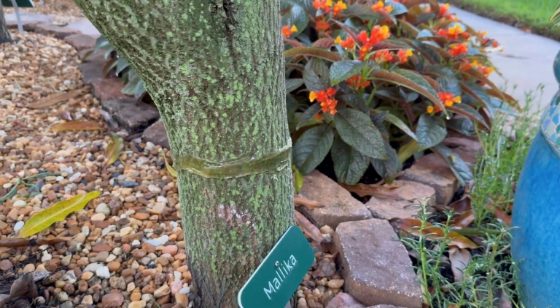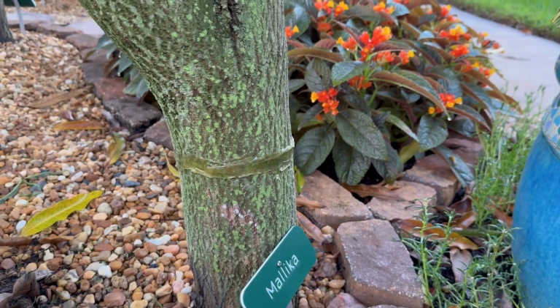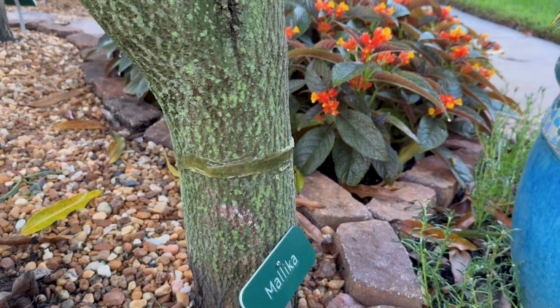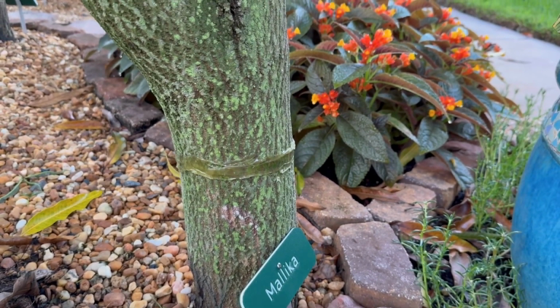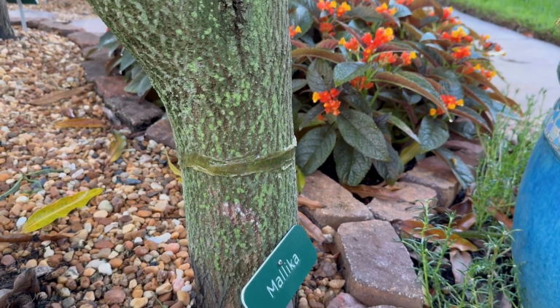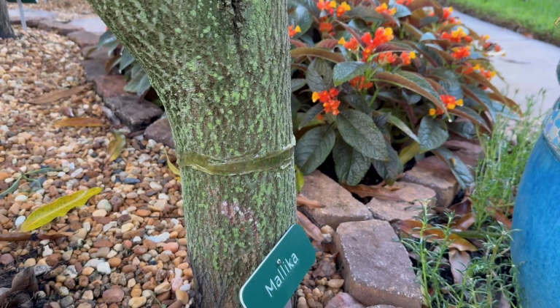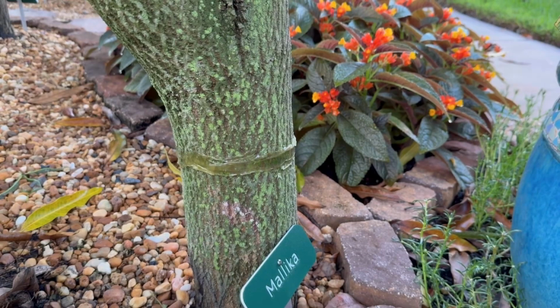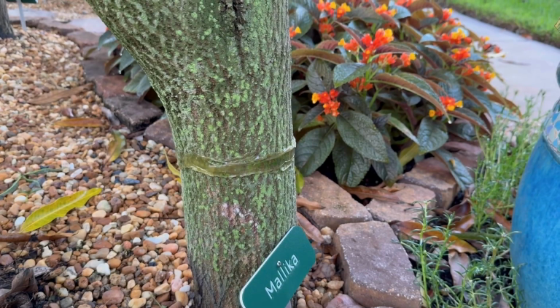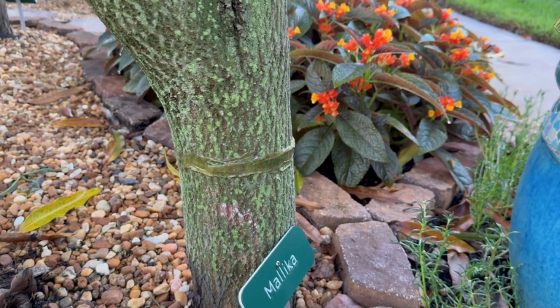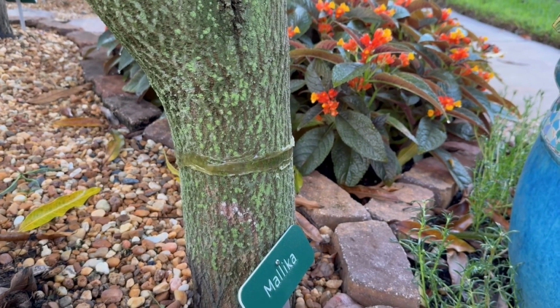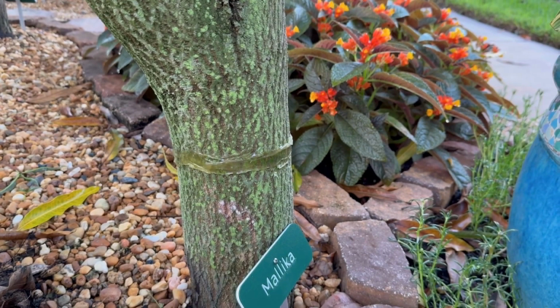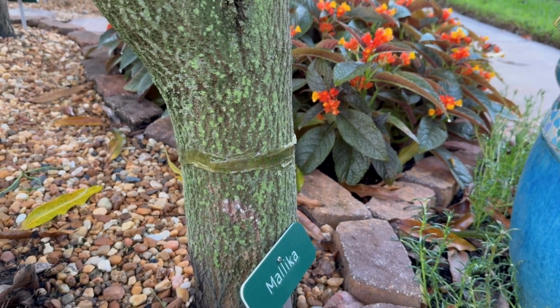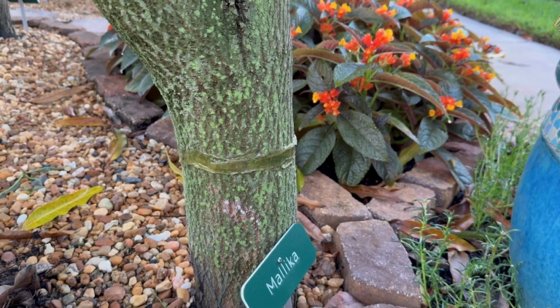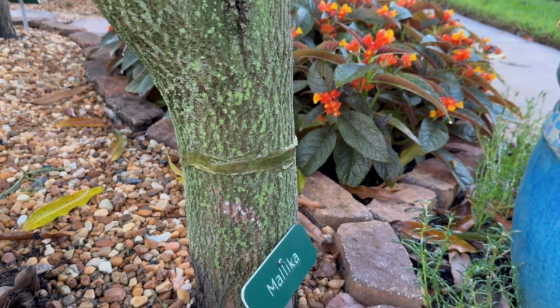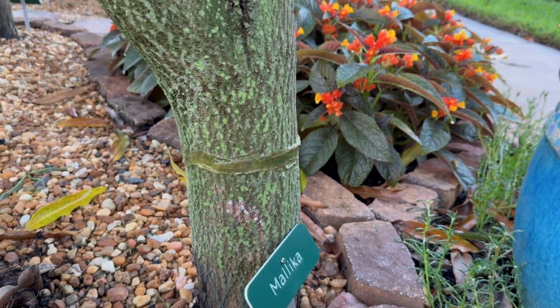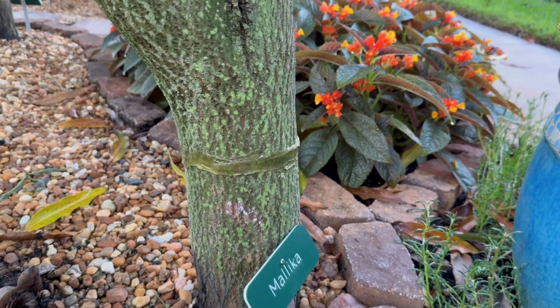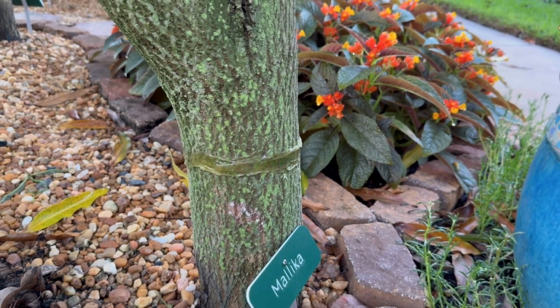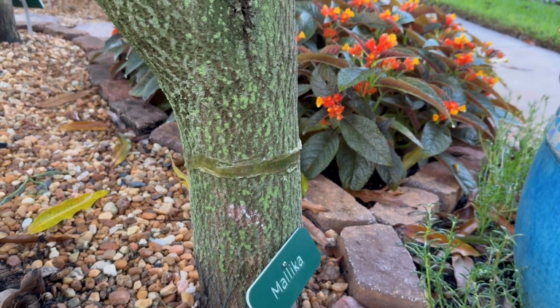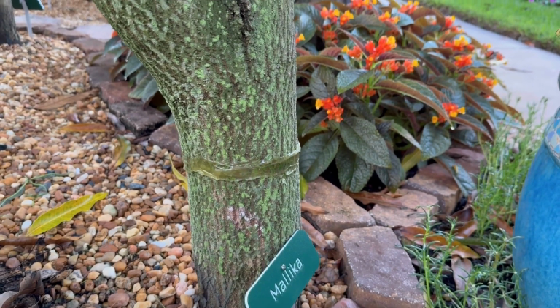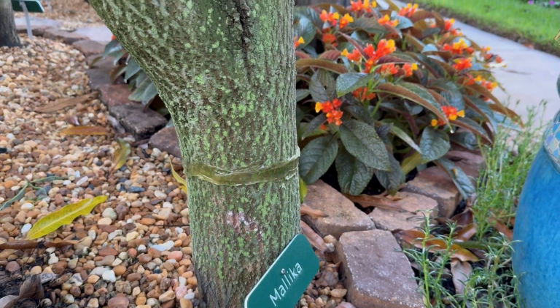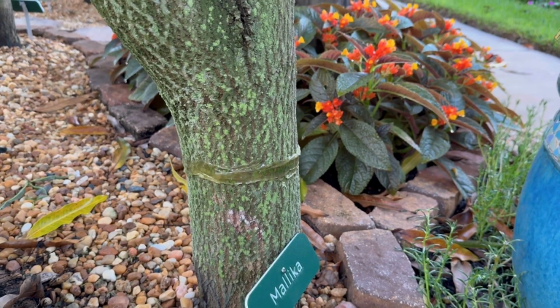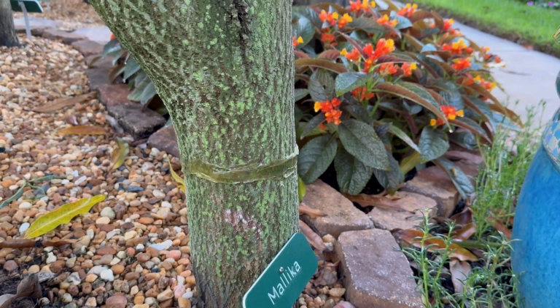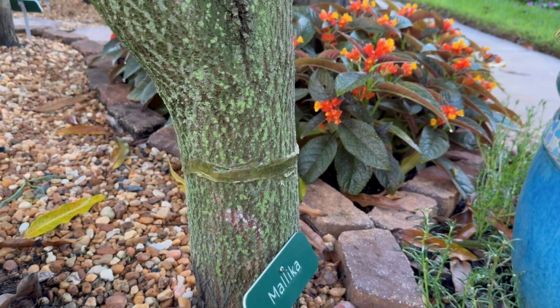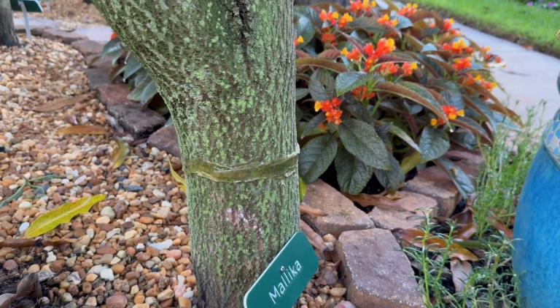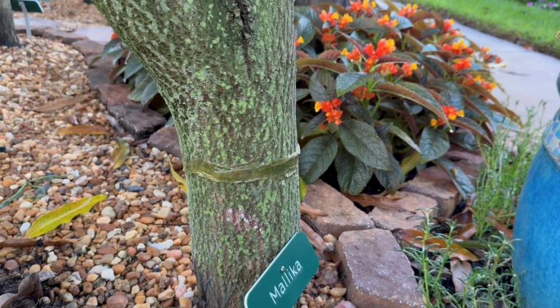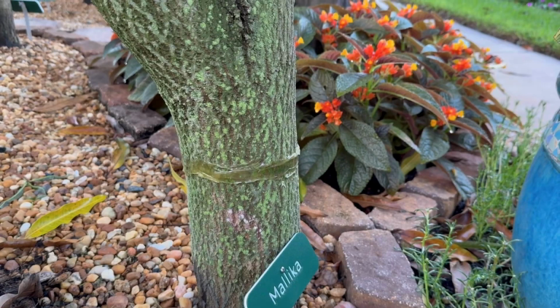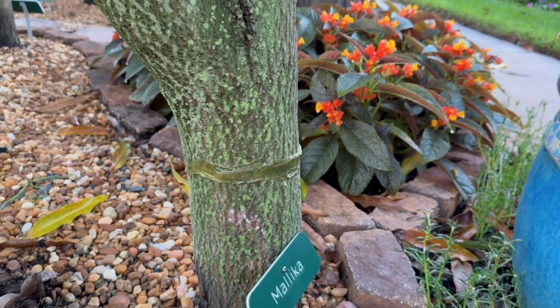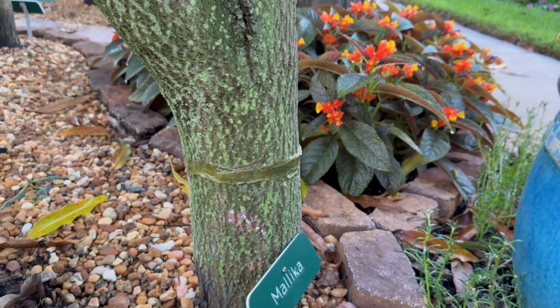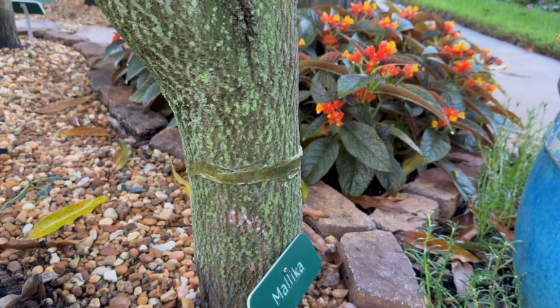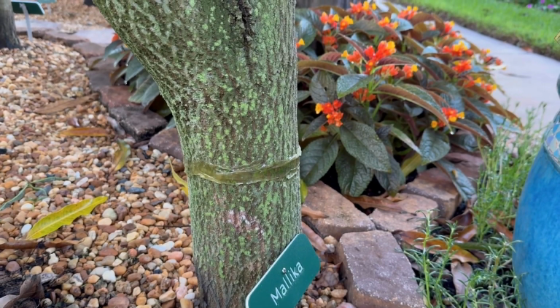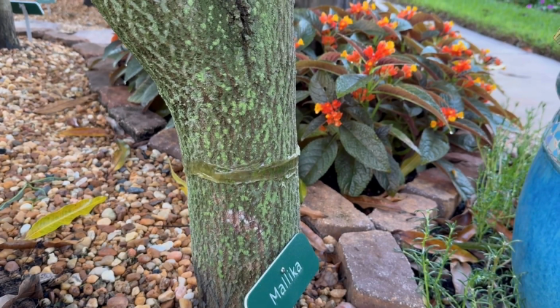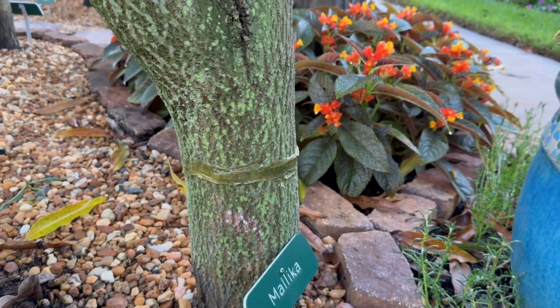So this is how you put tanglefoot on your trees, and it's very important. This is Tony at the Manor of All Mangoes.